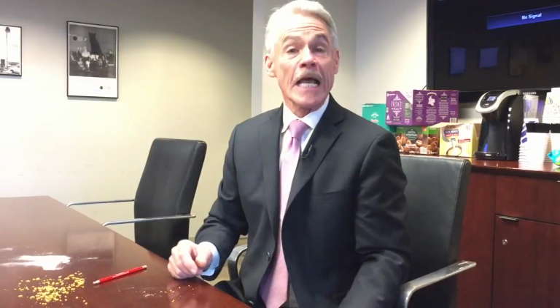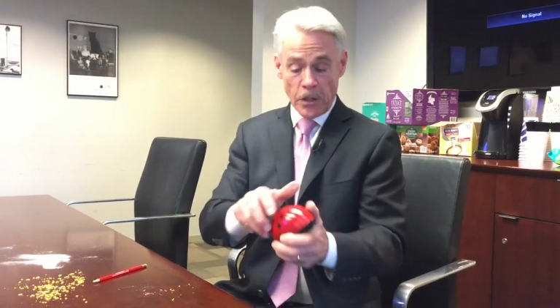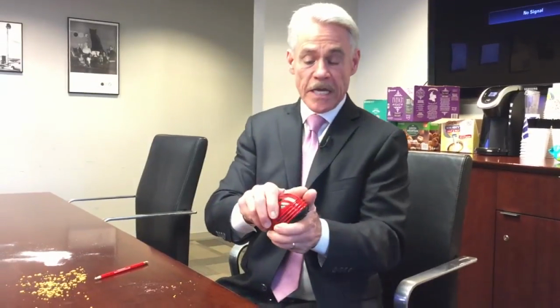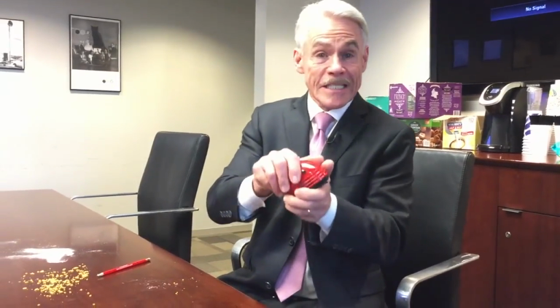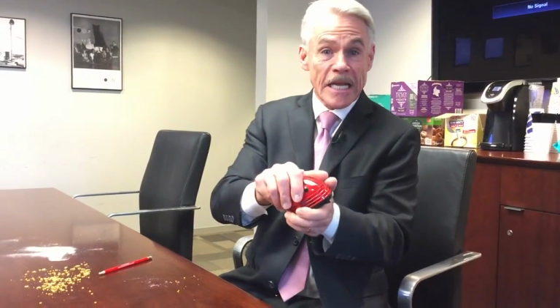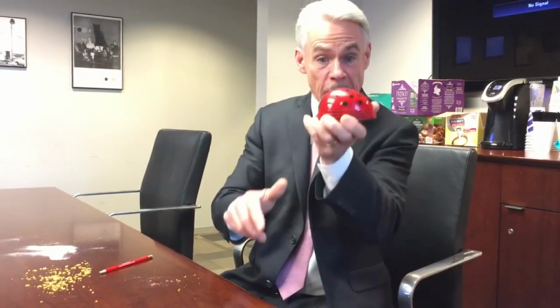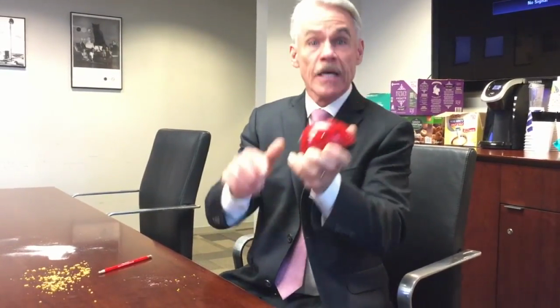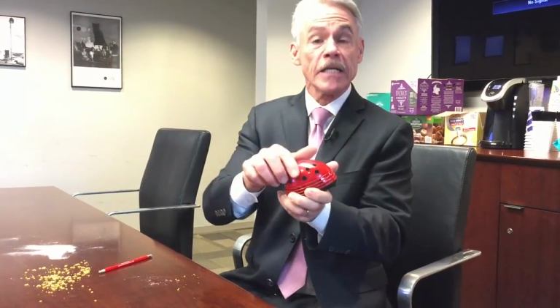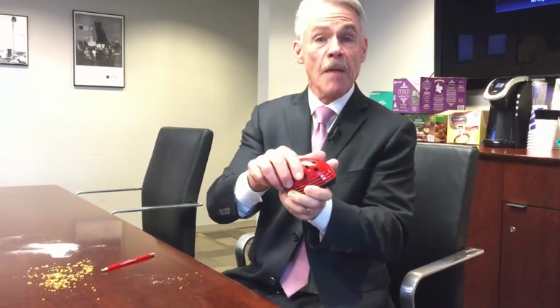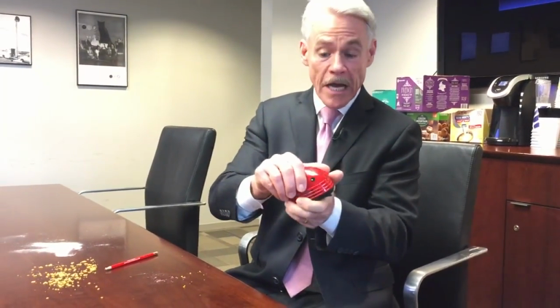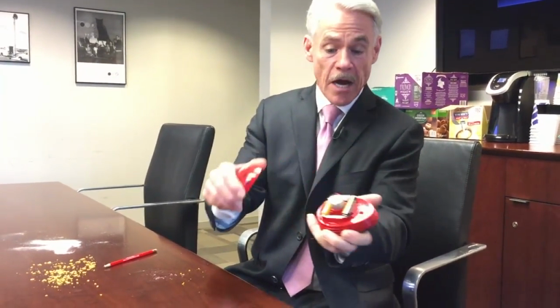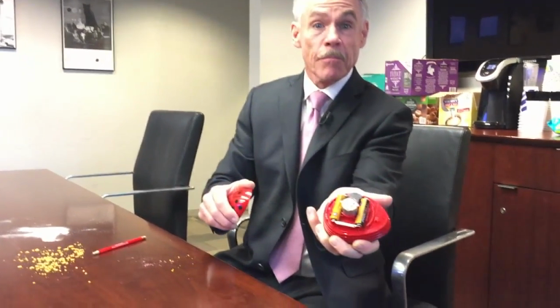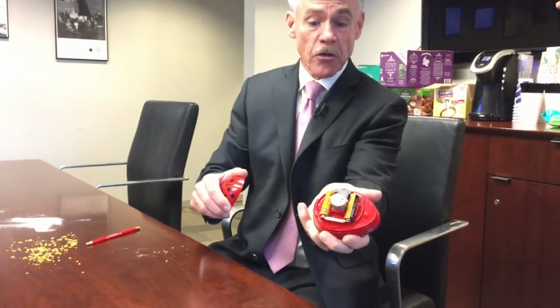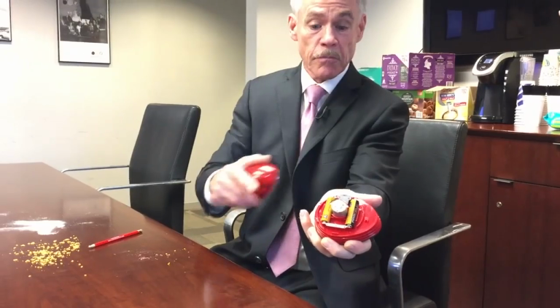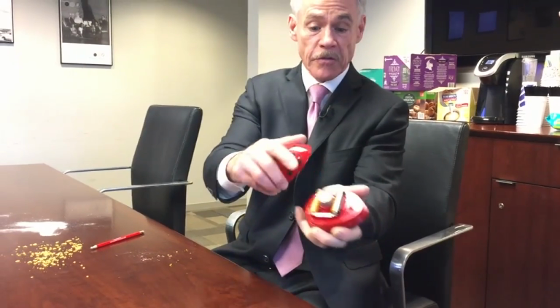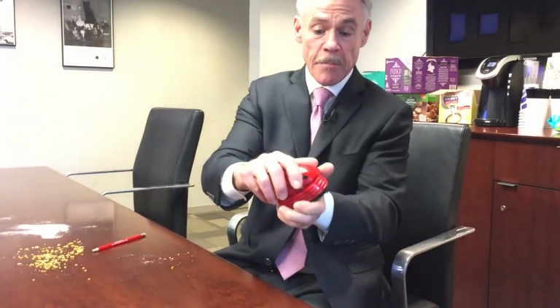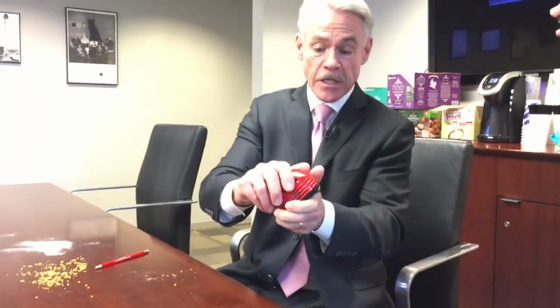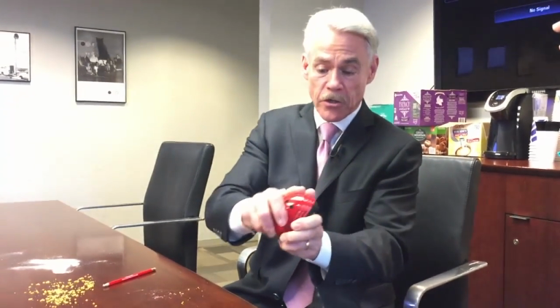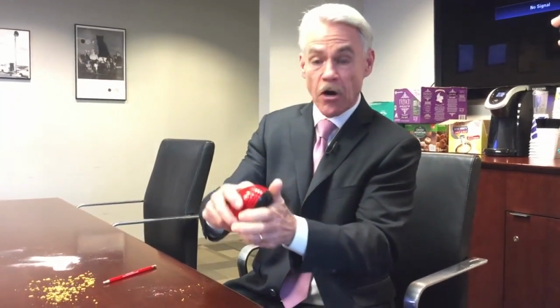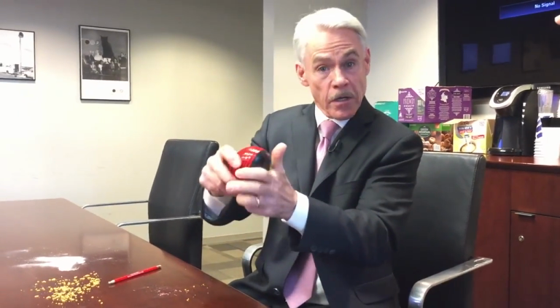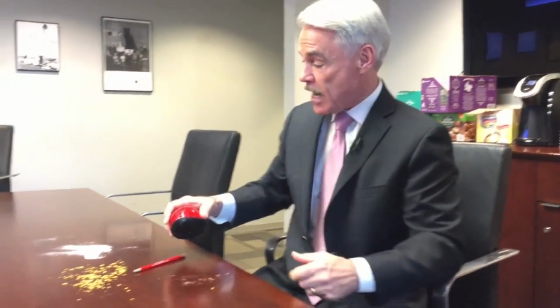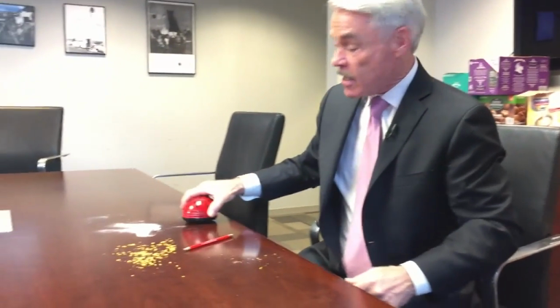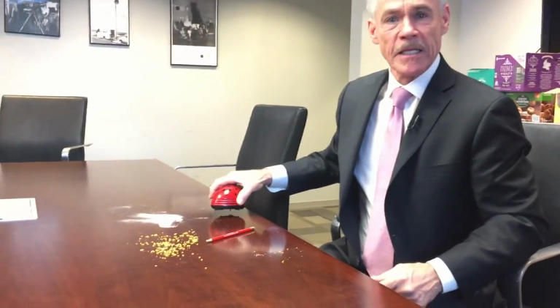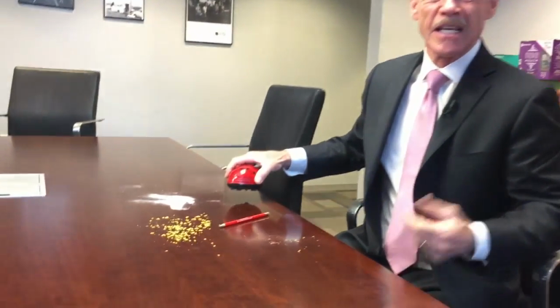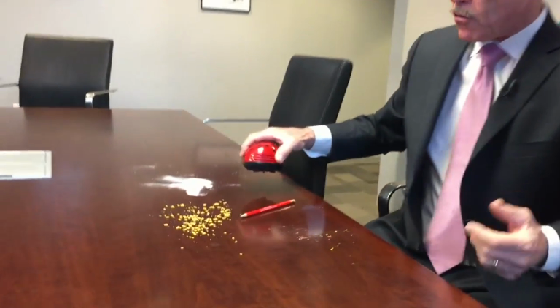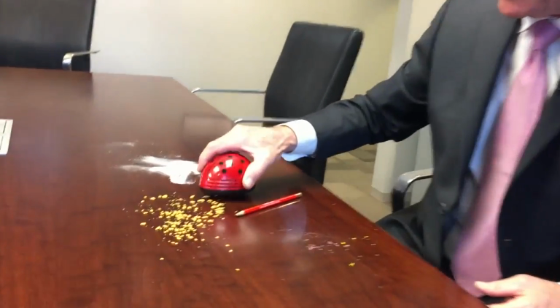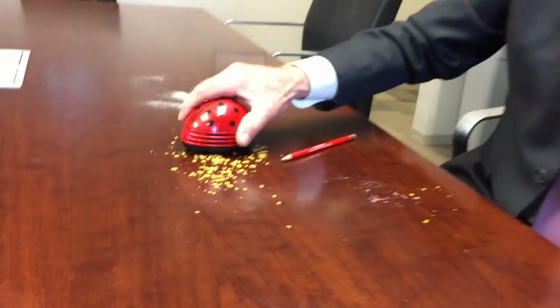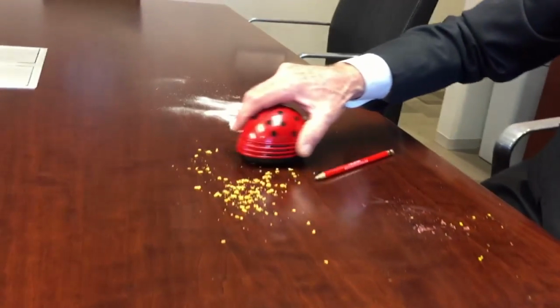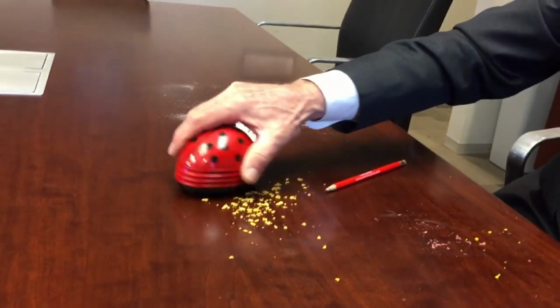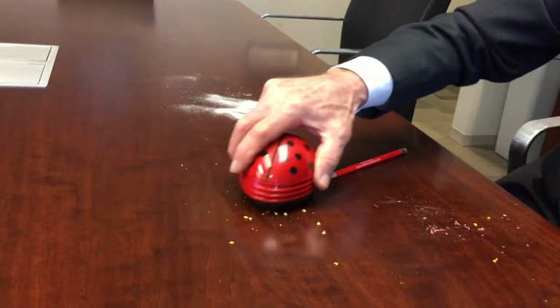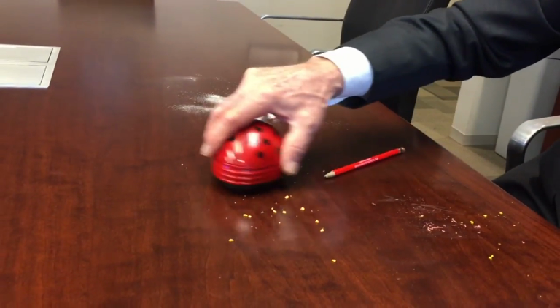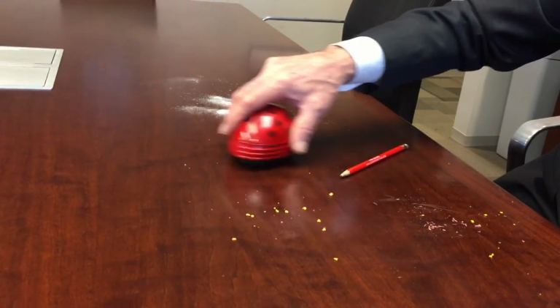Today's totally worth it gadget is the Ladybug desktop or countertop vacuum. A couple of double-A batteries and you're good to go. Turn it on — how about the kids? They leave the crumbs on your kitchen cupboard. Look at that.